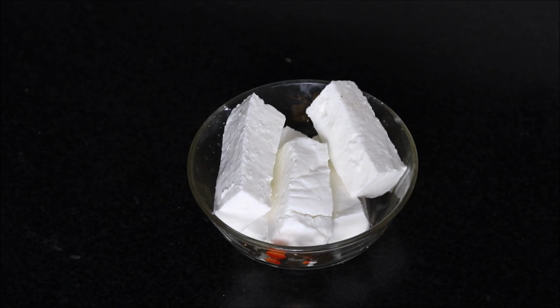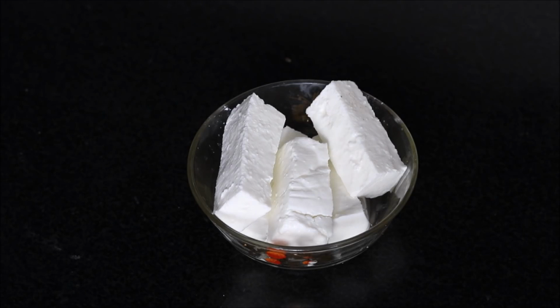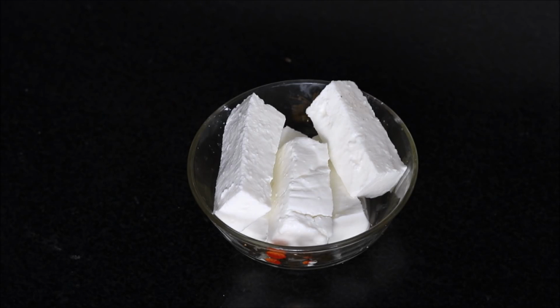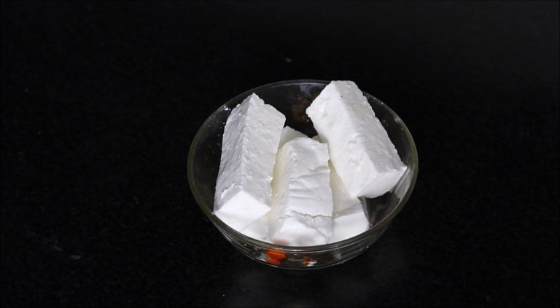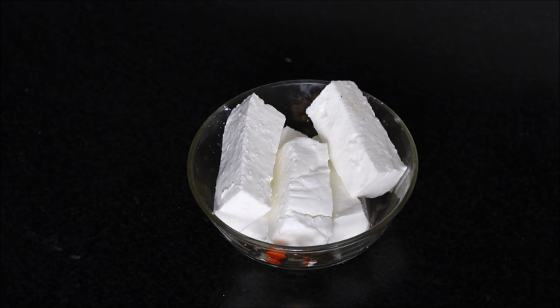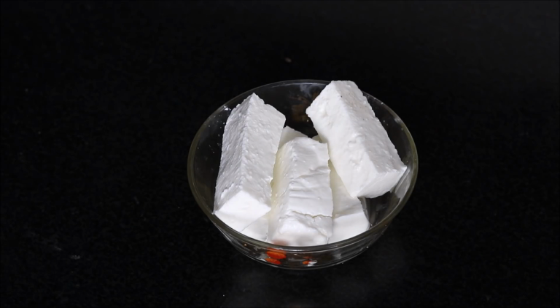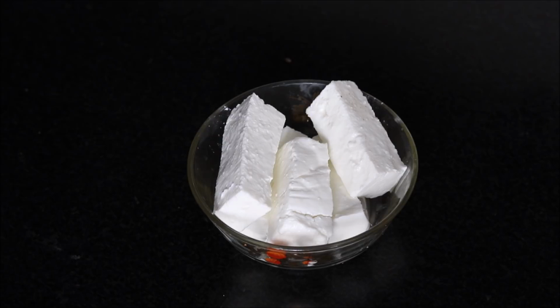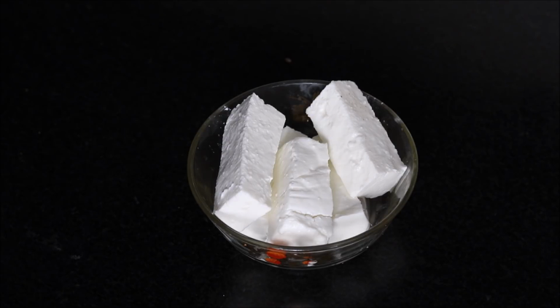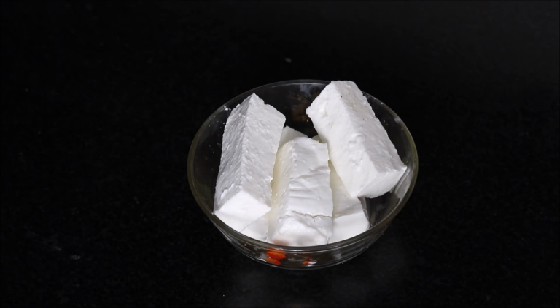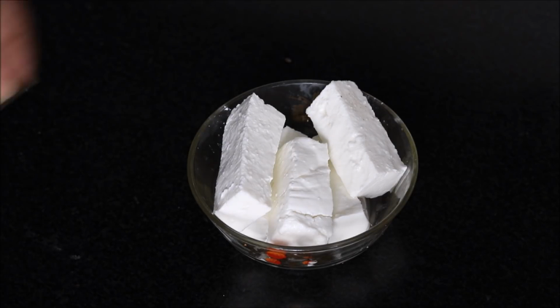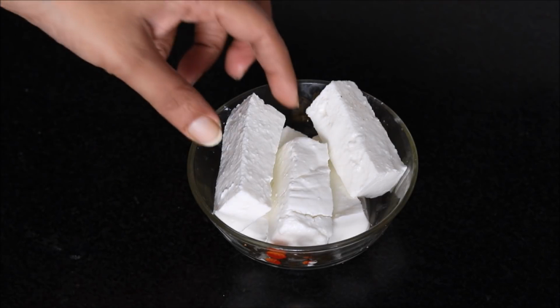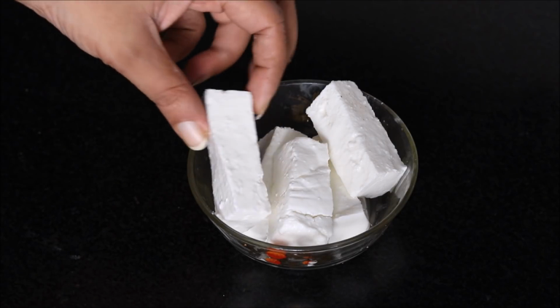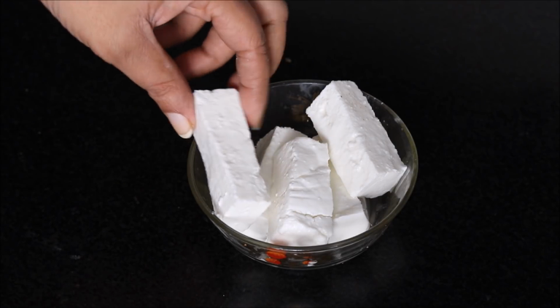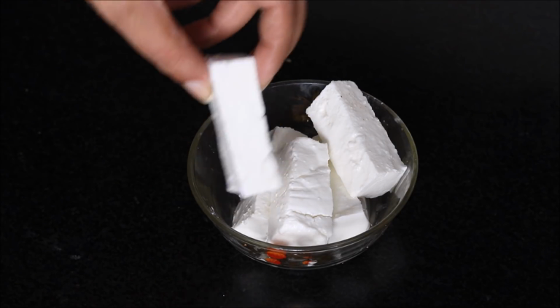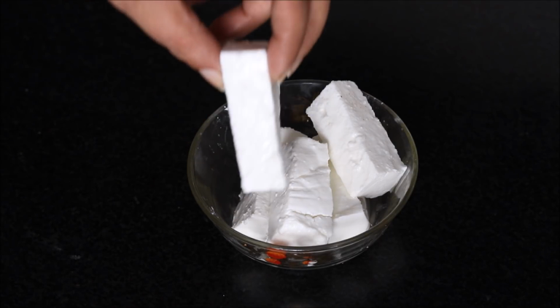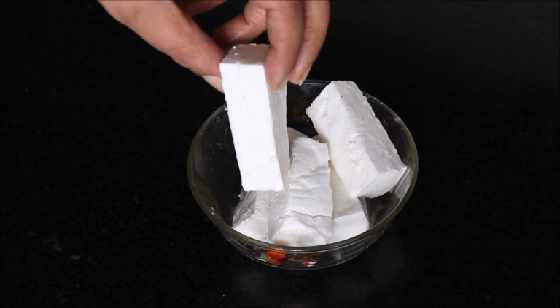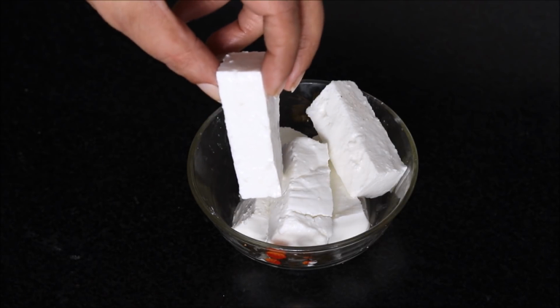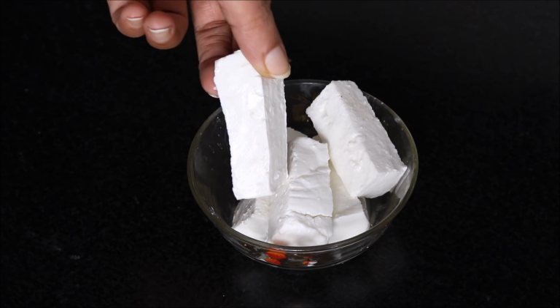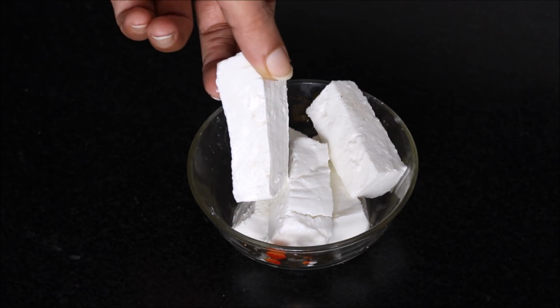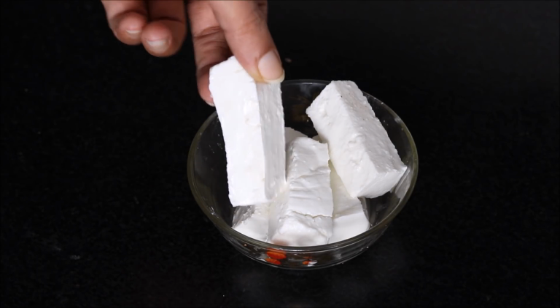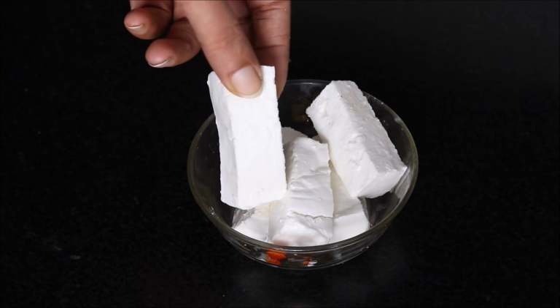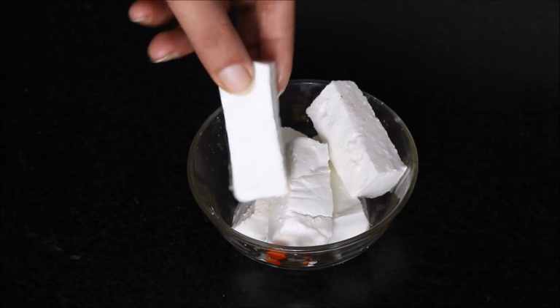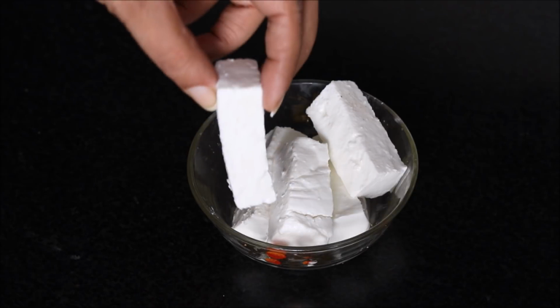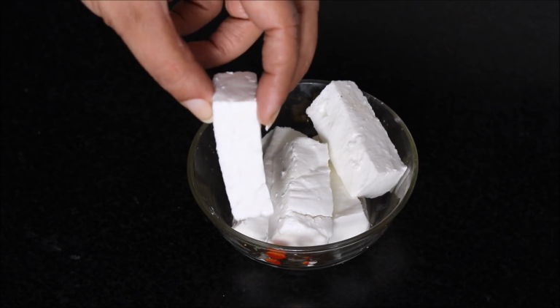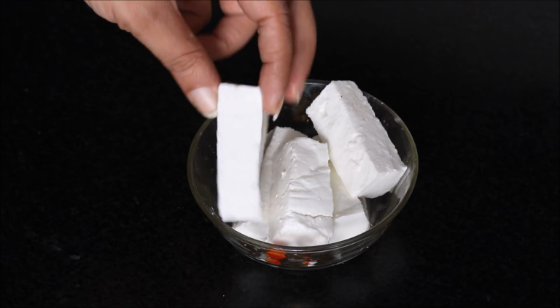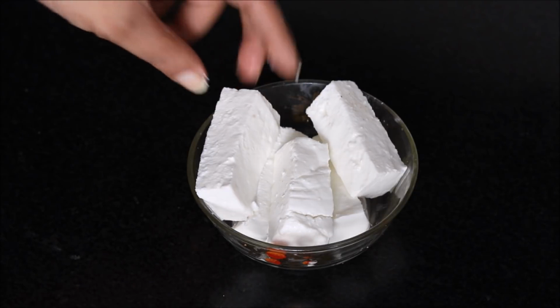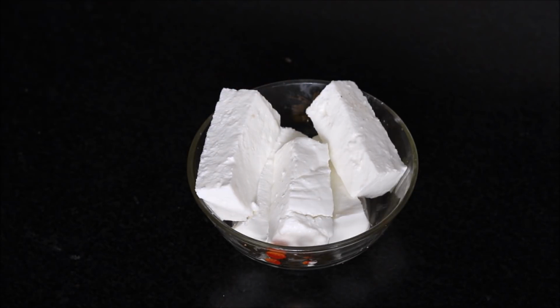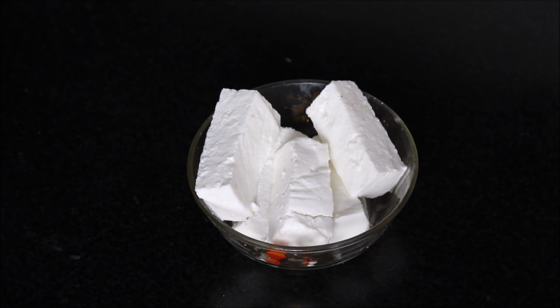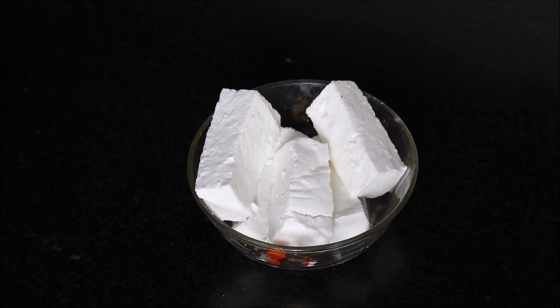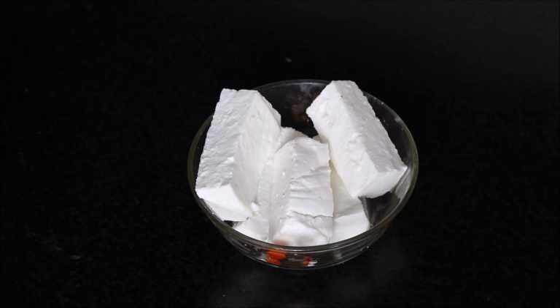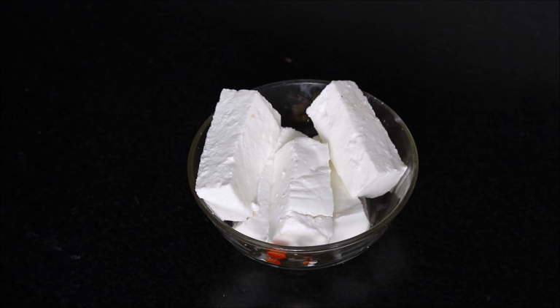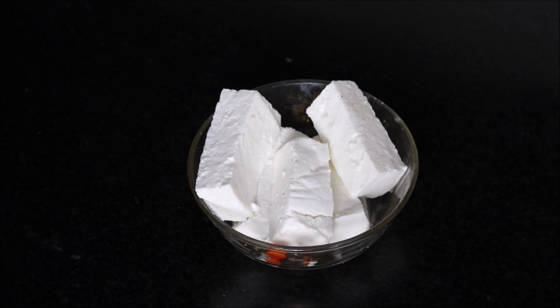We need 250 grams of cottage cheese or paneer. I have cut paneer into long pieces. The thickness of each piece should be quarter to one inch. However, you can also cut square pieces.